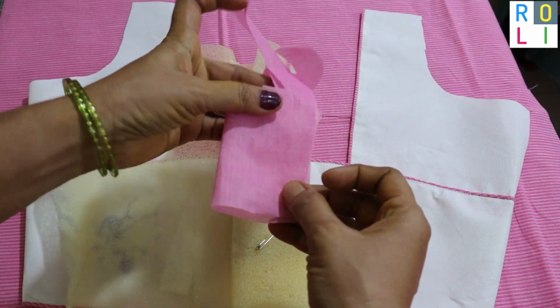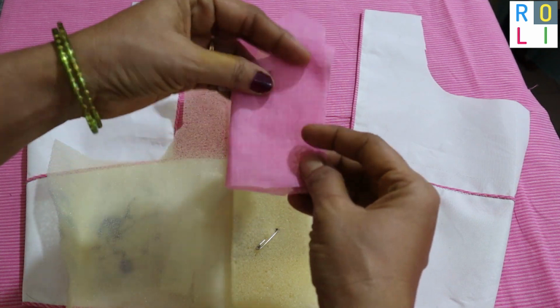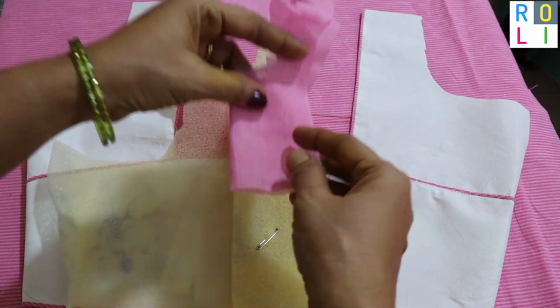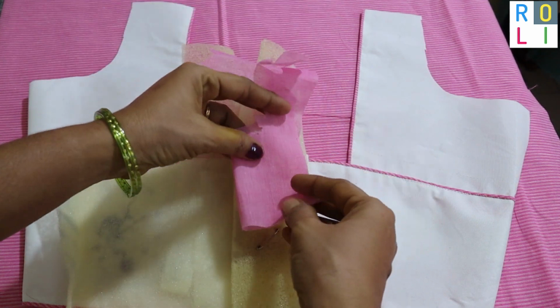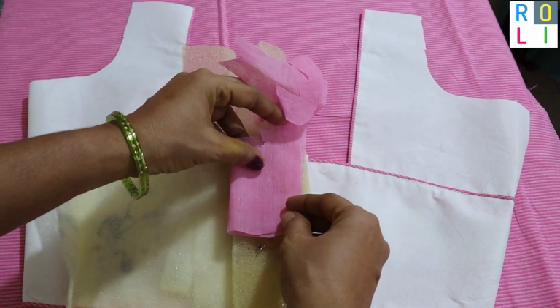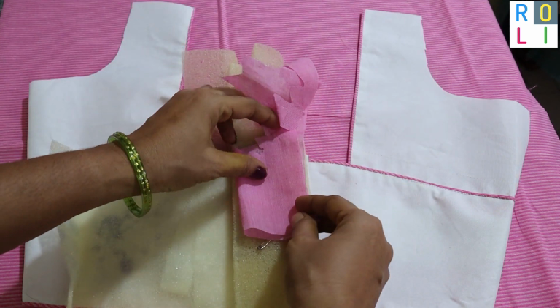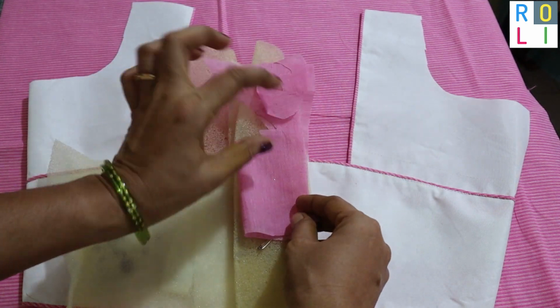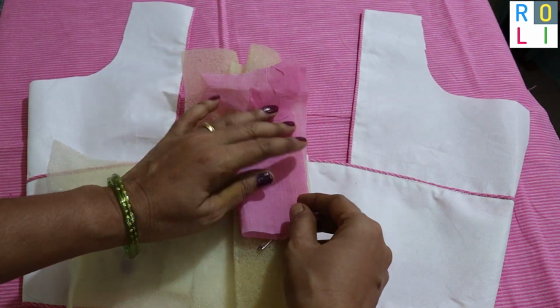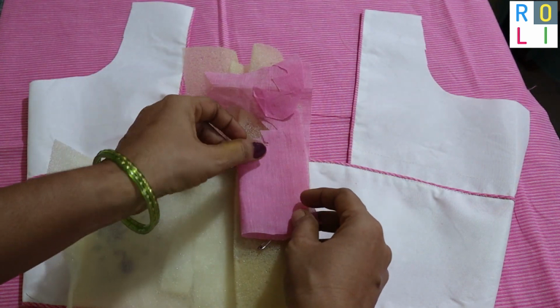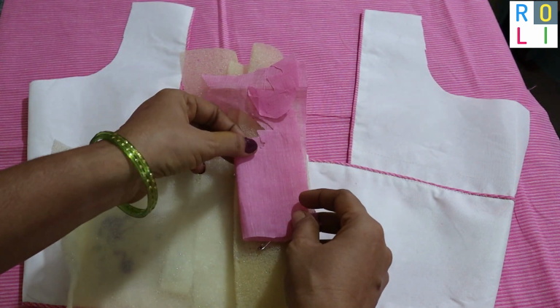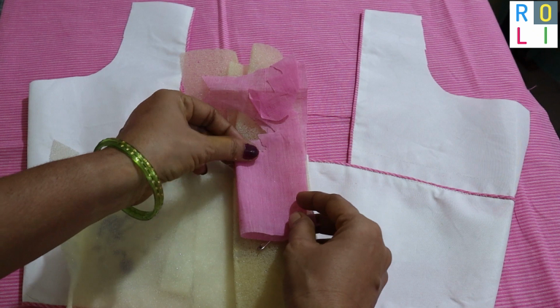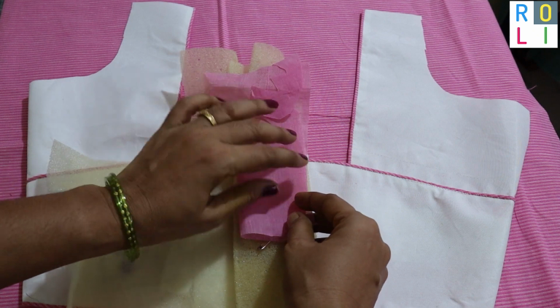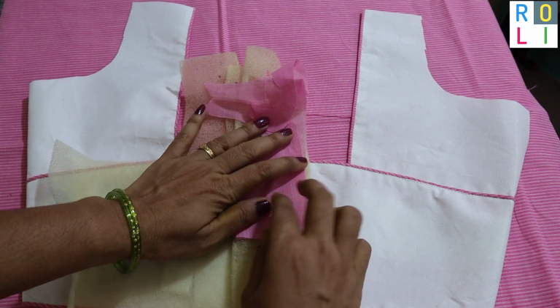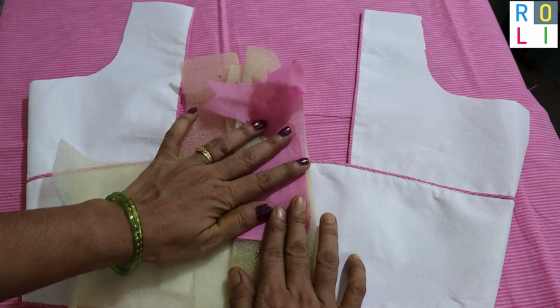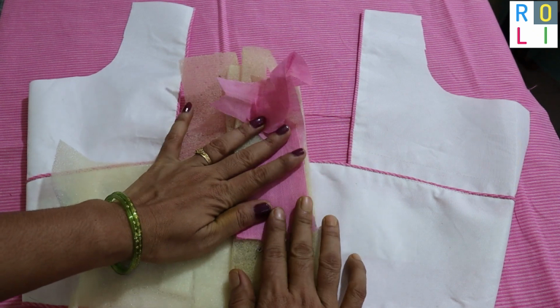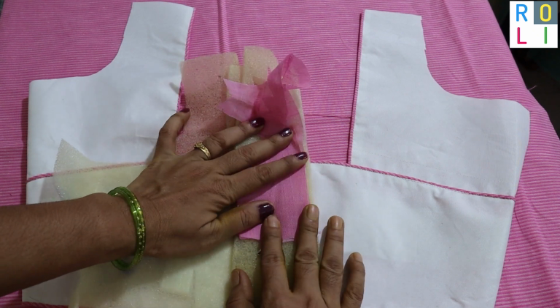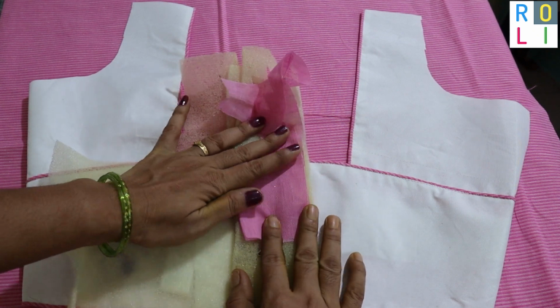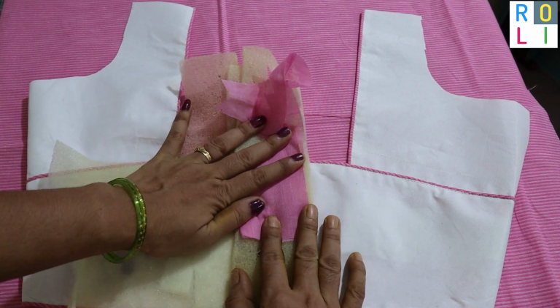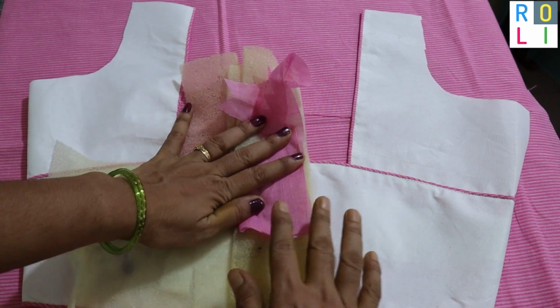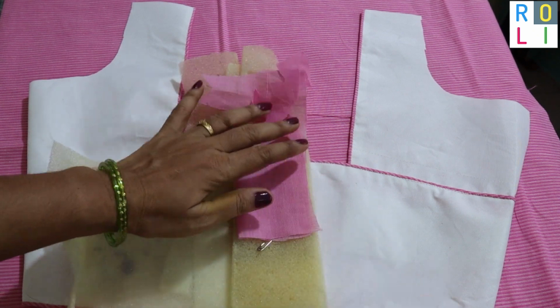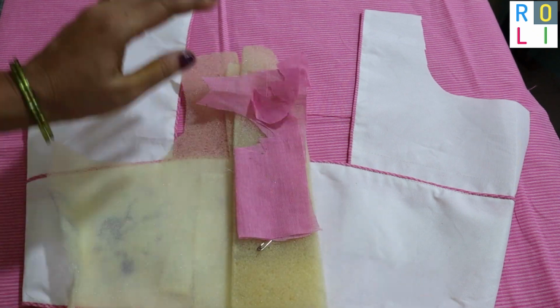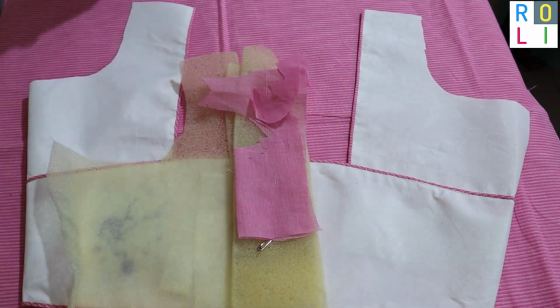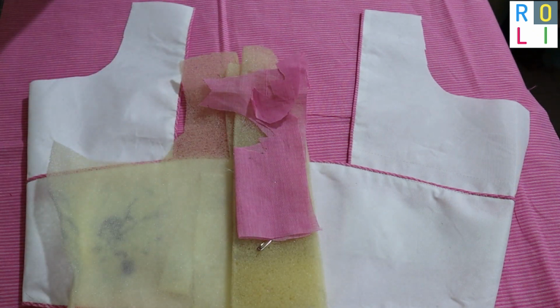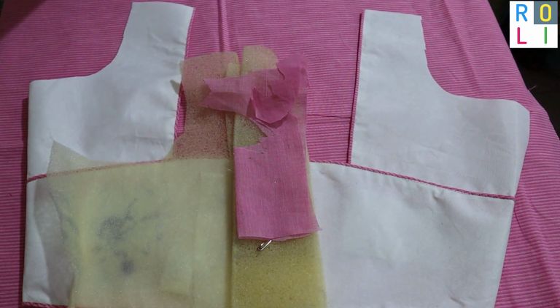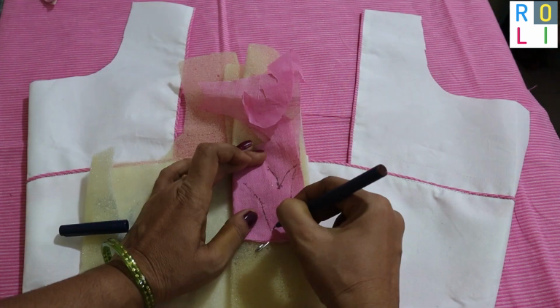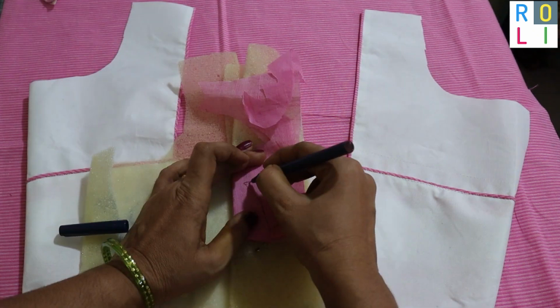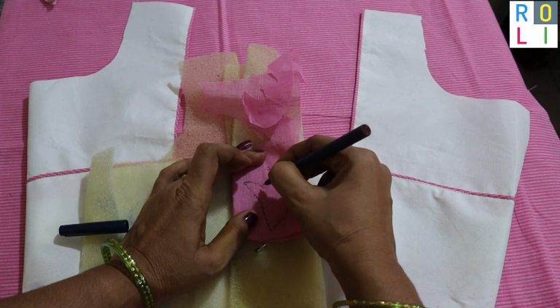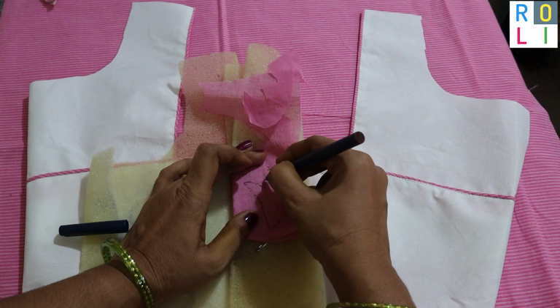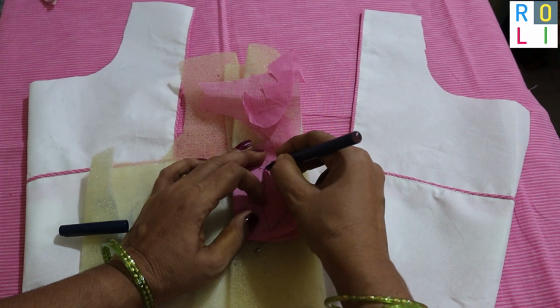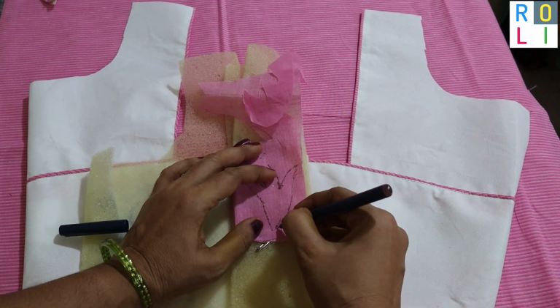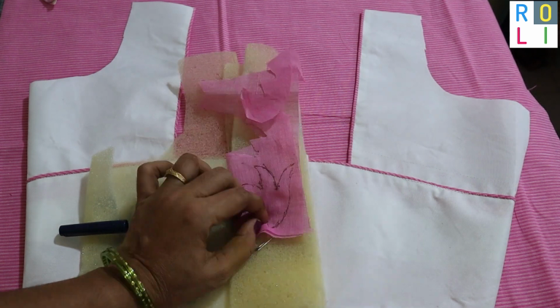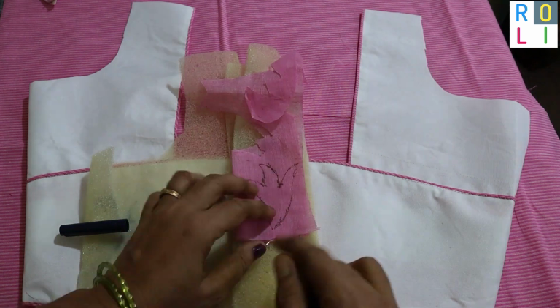We have a flower. We have a pink cloth — a white and pink lovely combination.